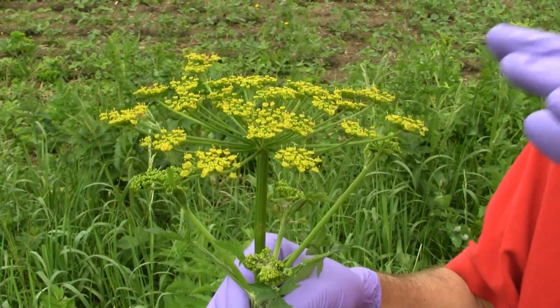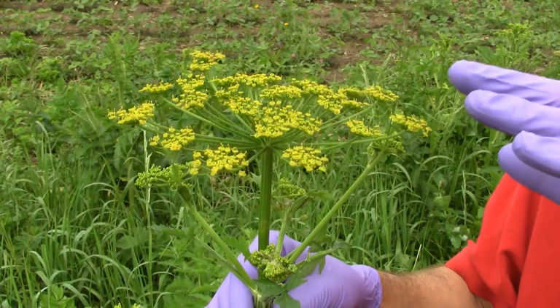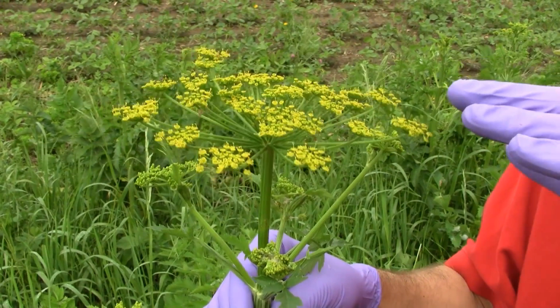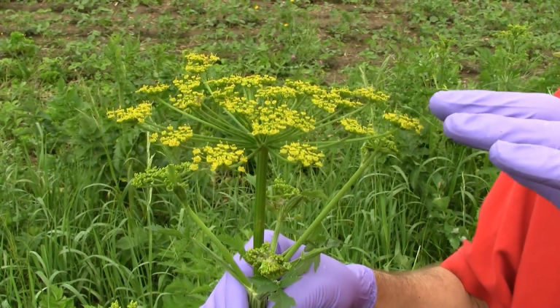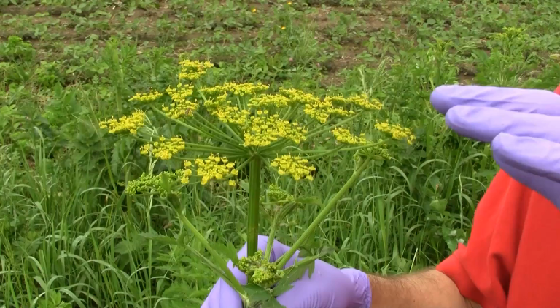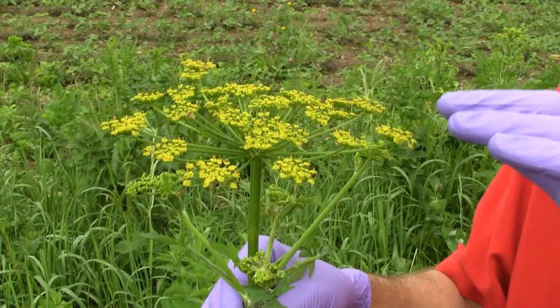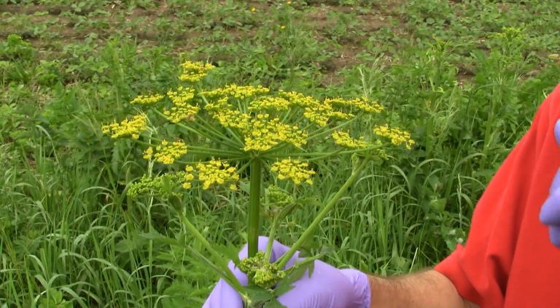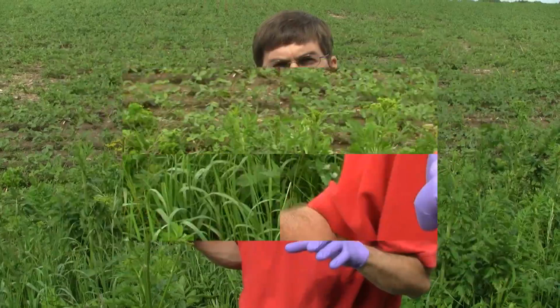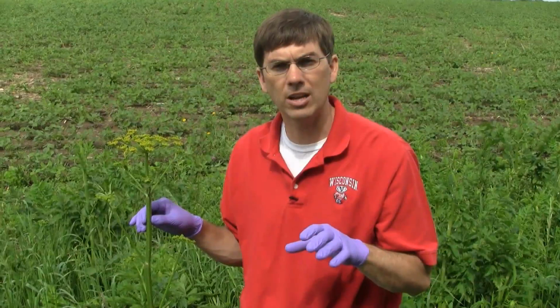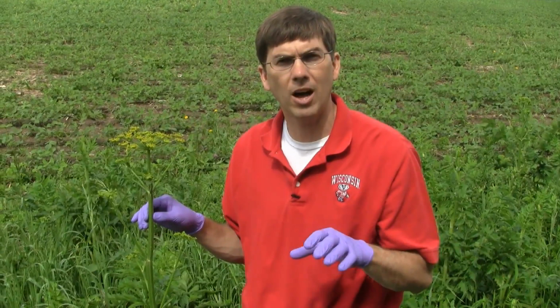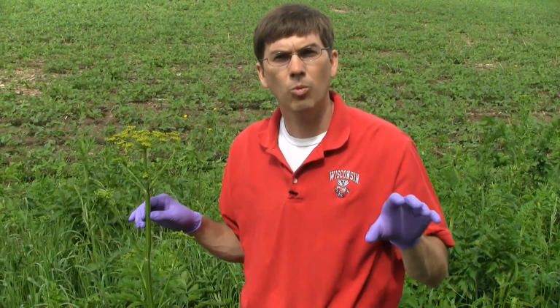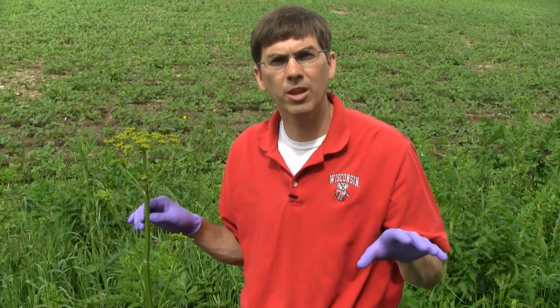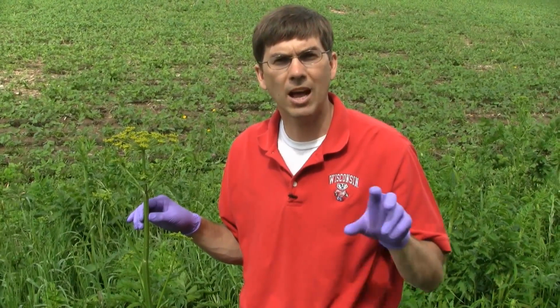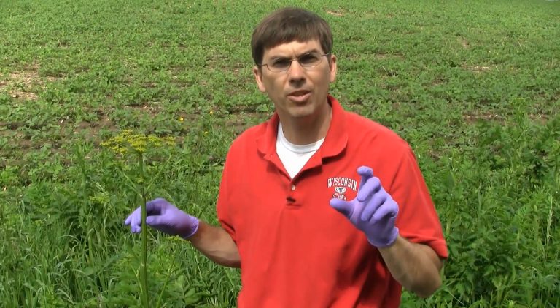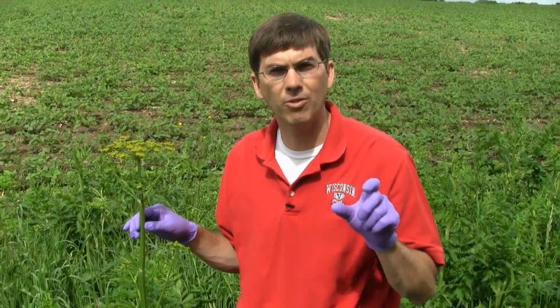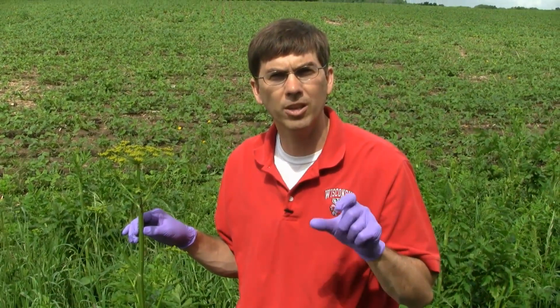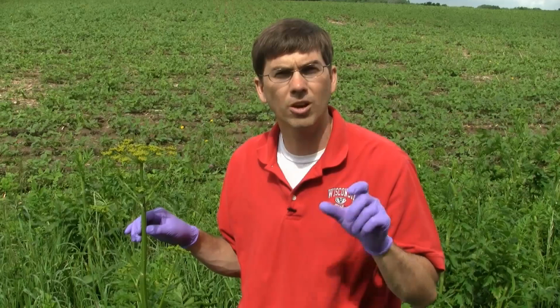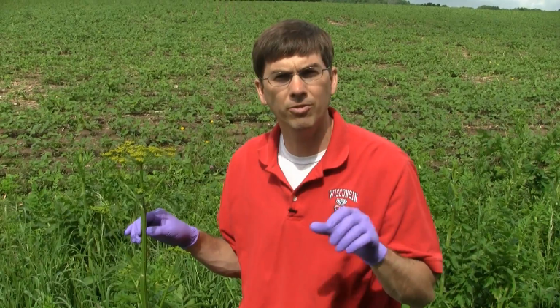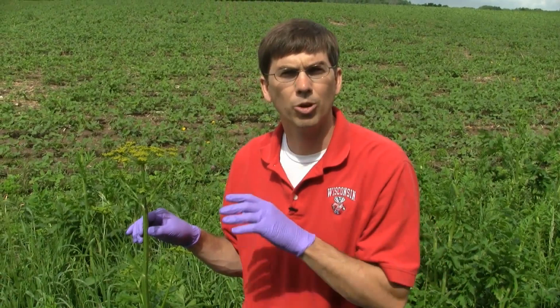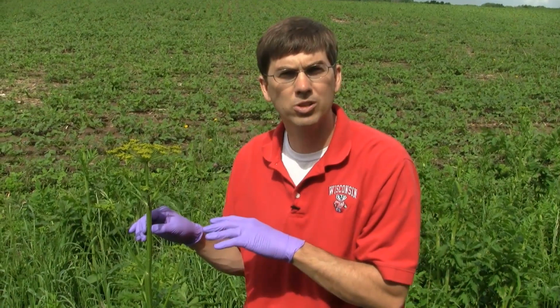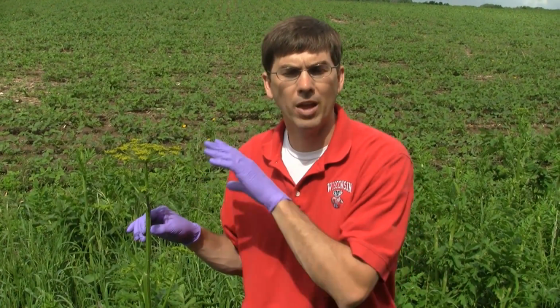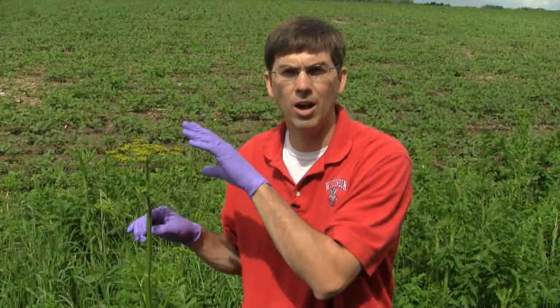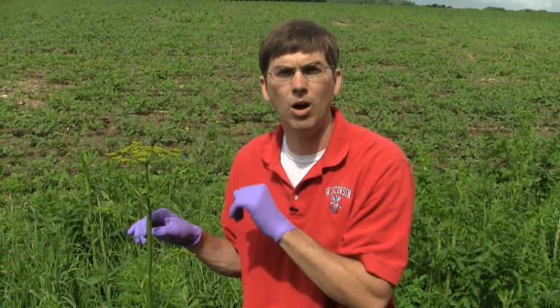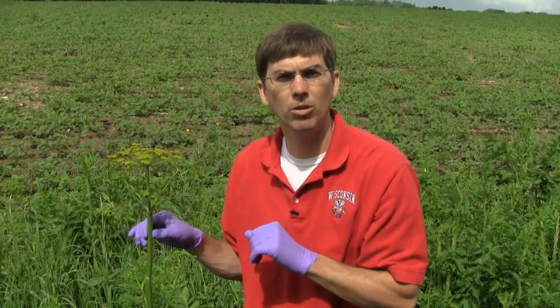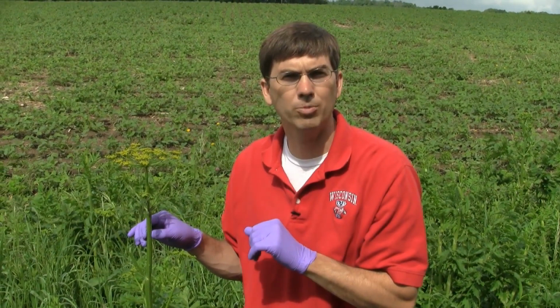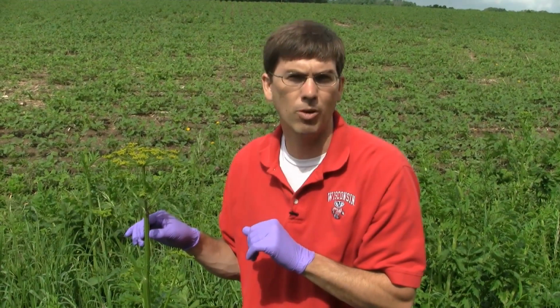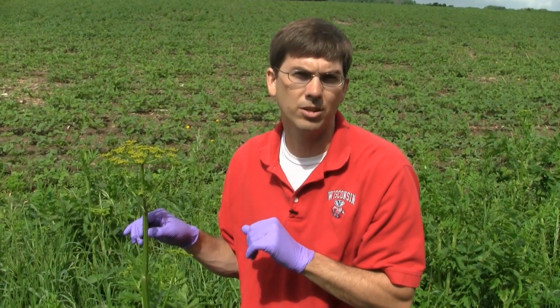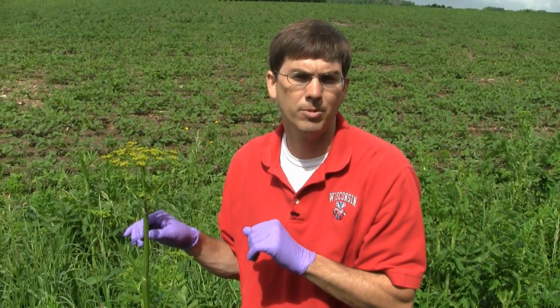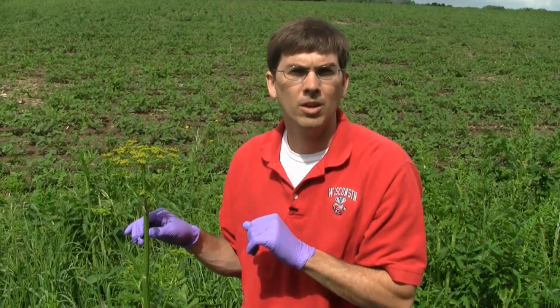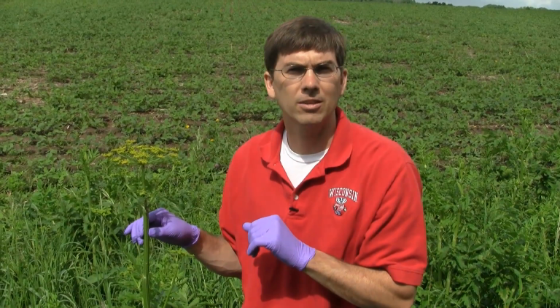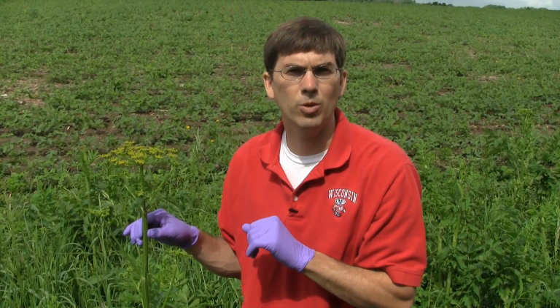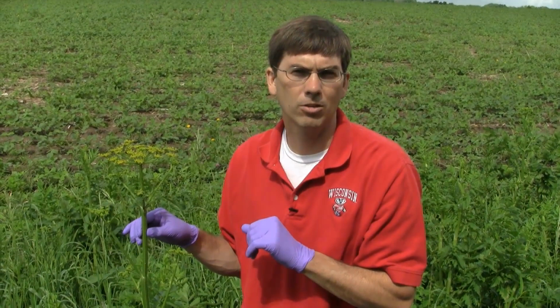Wild parsnip is a biennial to a monocarpic perennial. Very easy to identify with the leaflets that have 5 to 15 leaflets on a leaf, the grooved stem, and the yellow umbel-shaped inflorescence on top. That's it. Happy weeding and good luck.